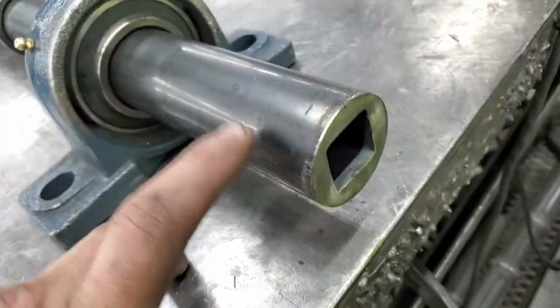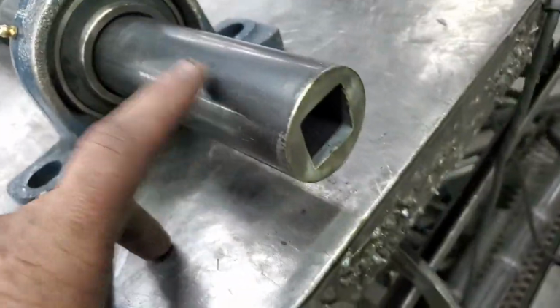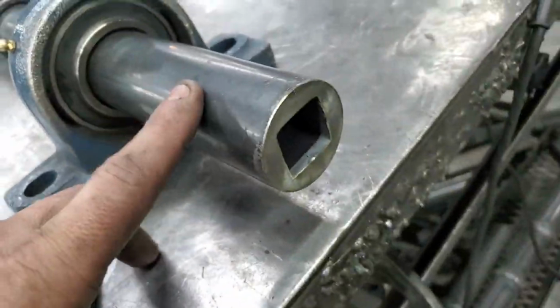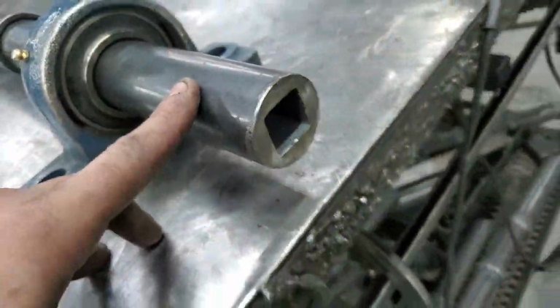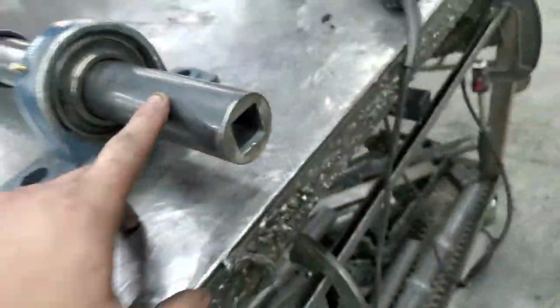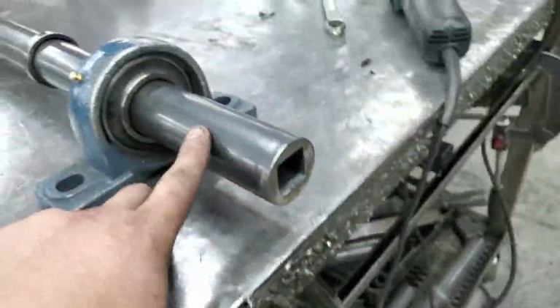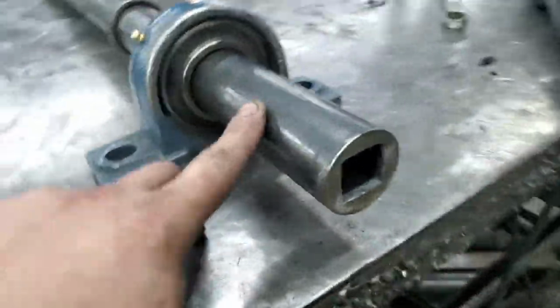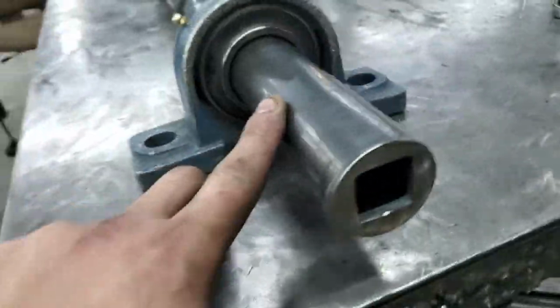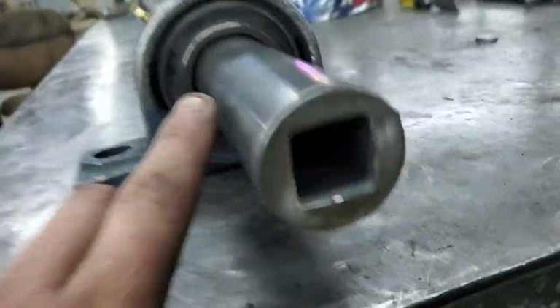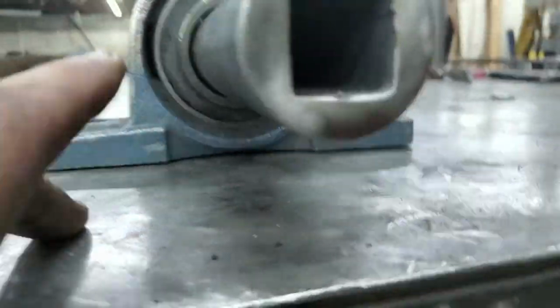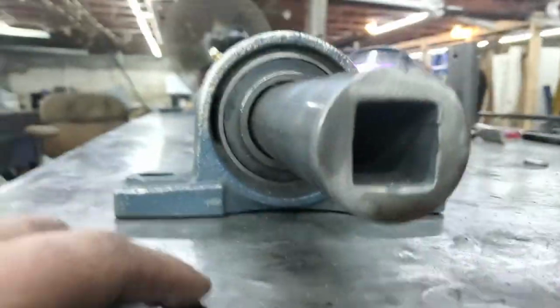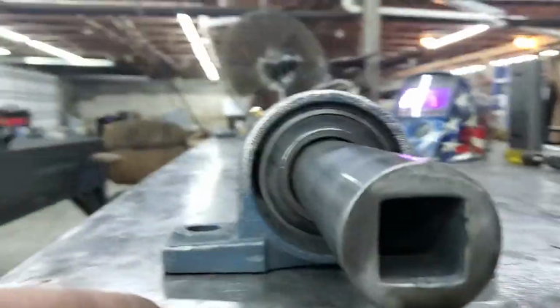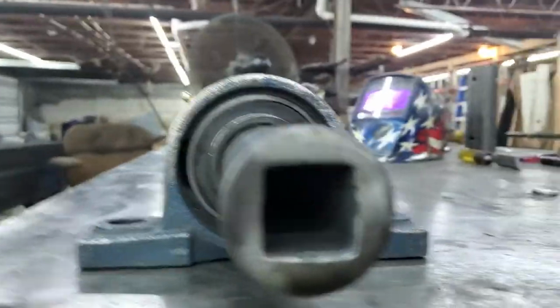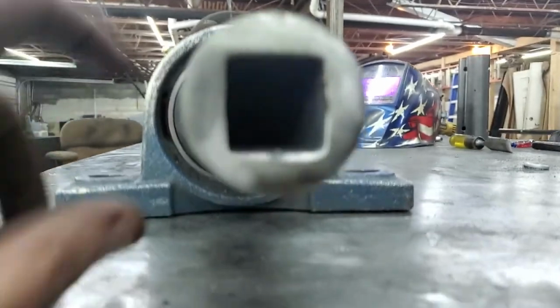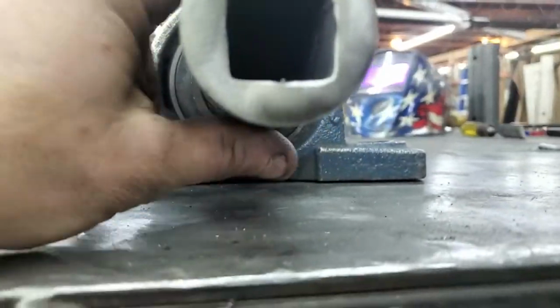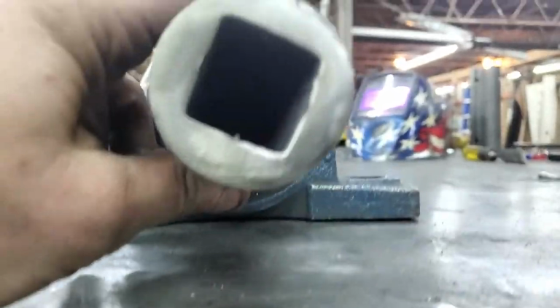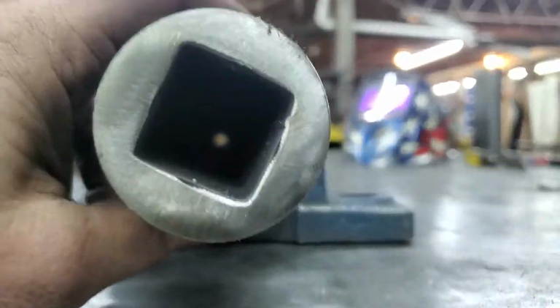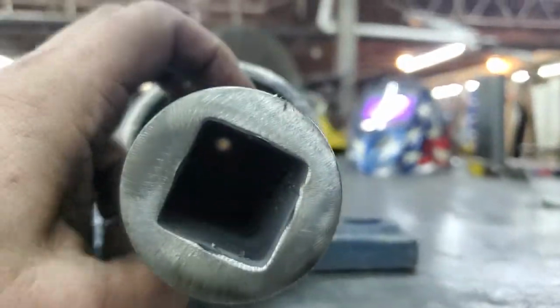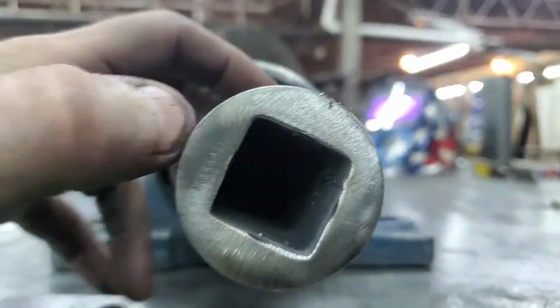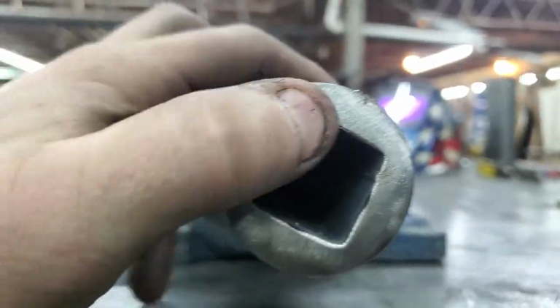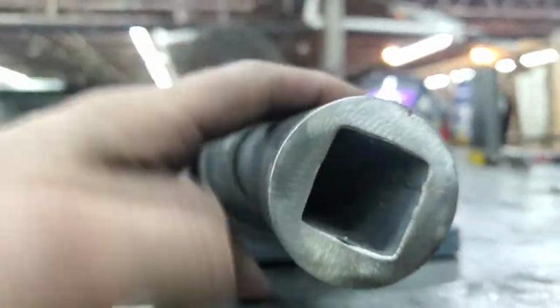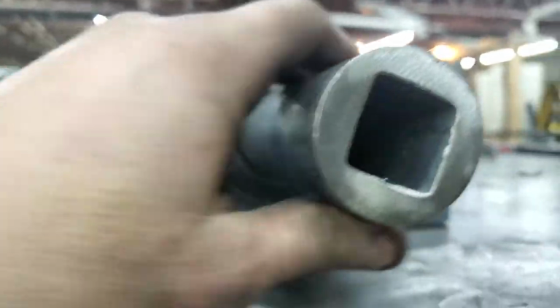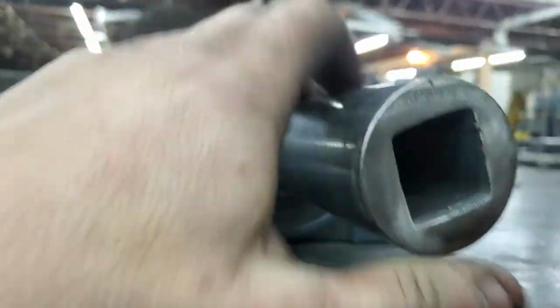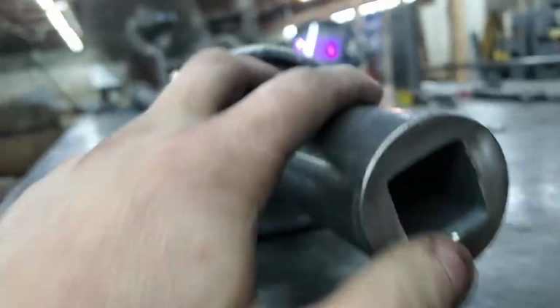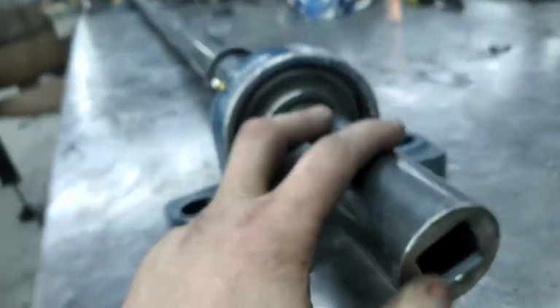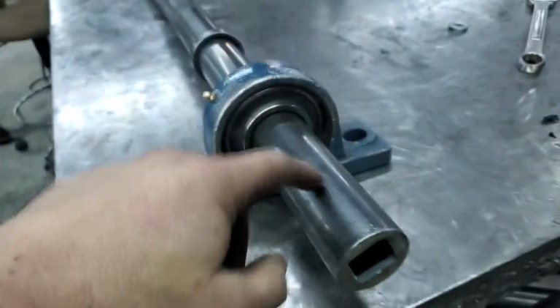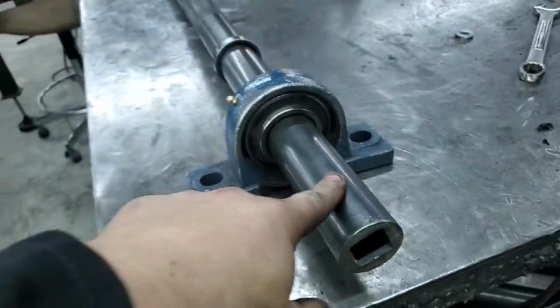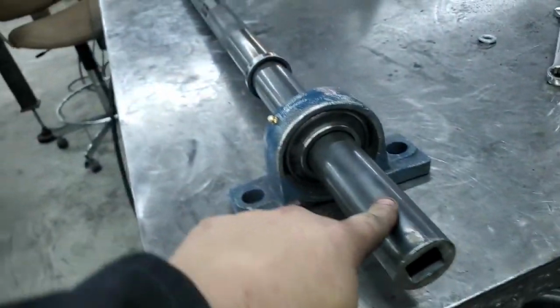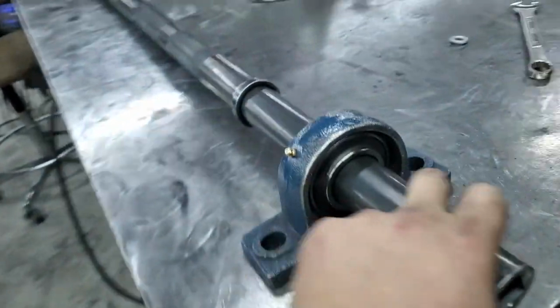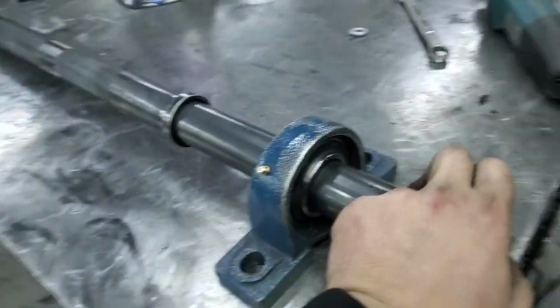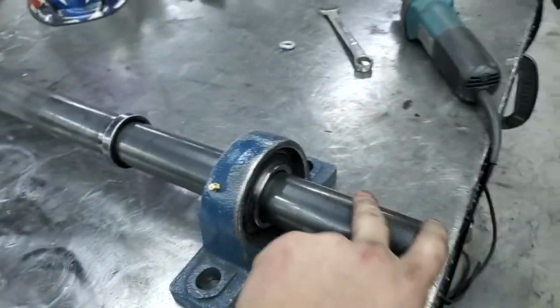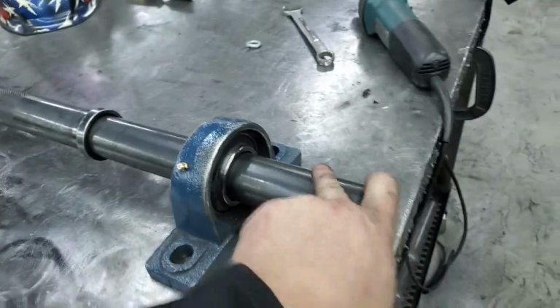So this is a solid core, our diamond core bubble bar. Solid all the way through, square.